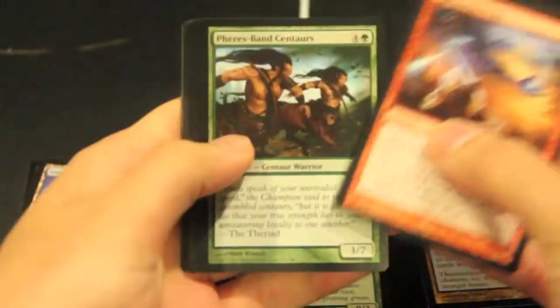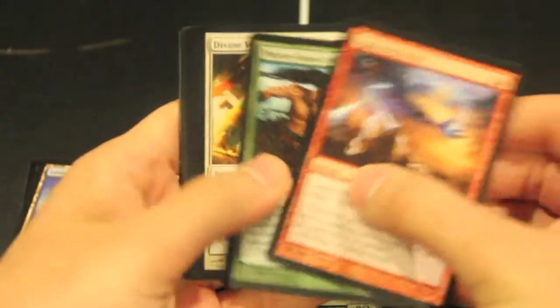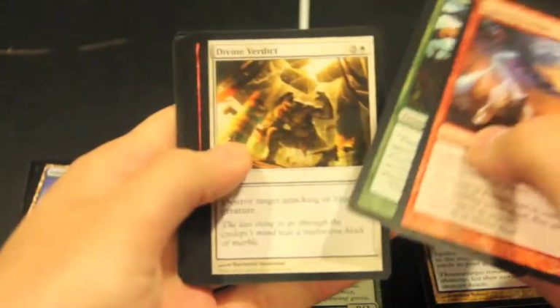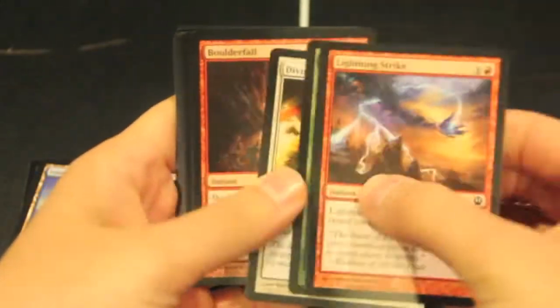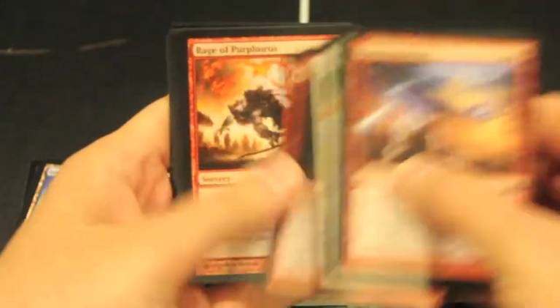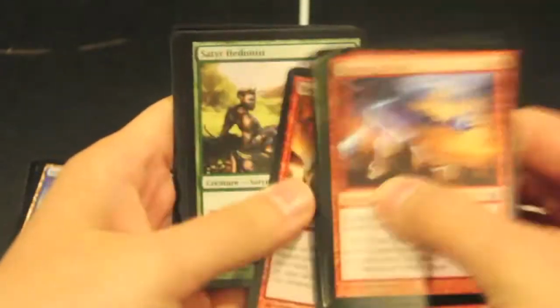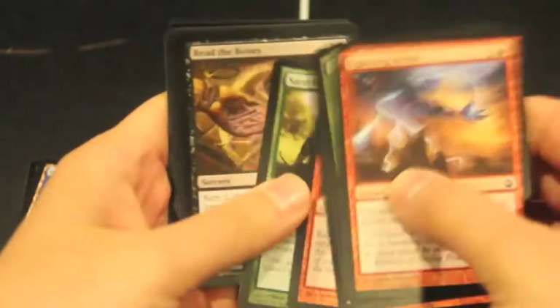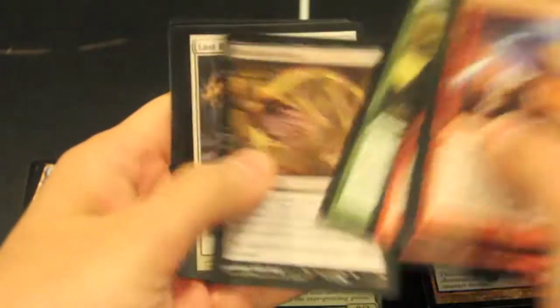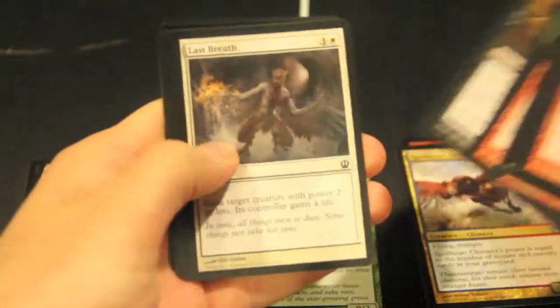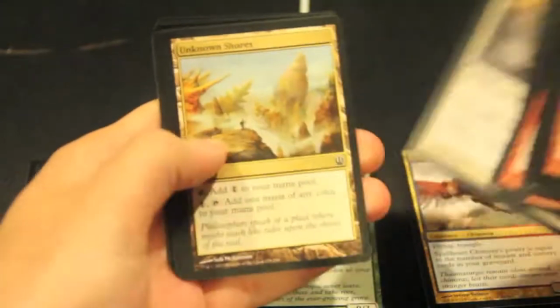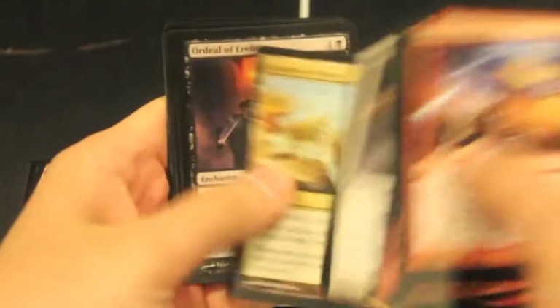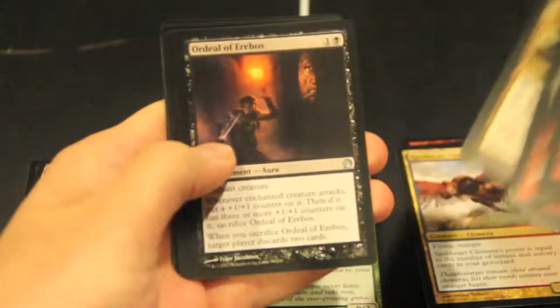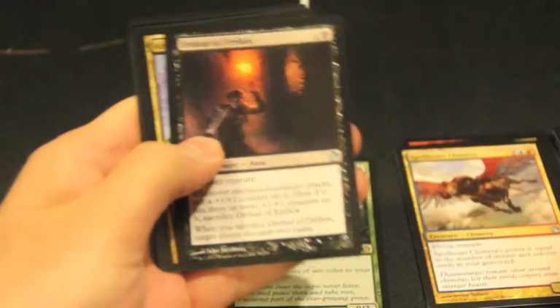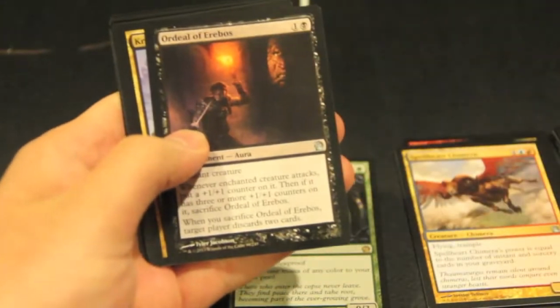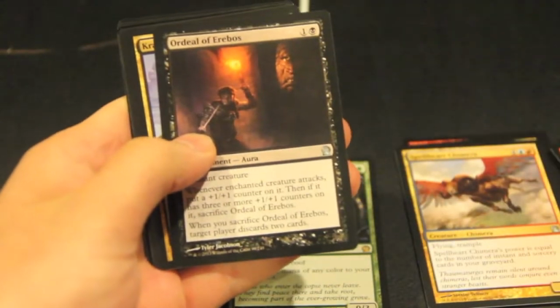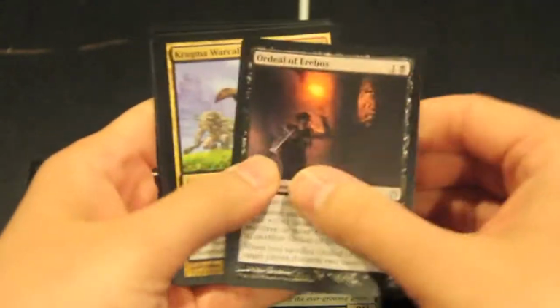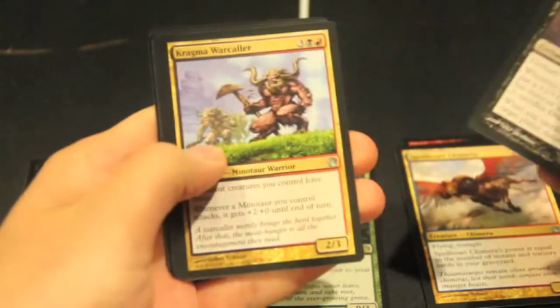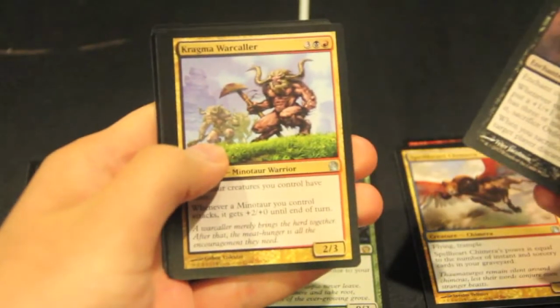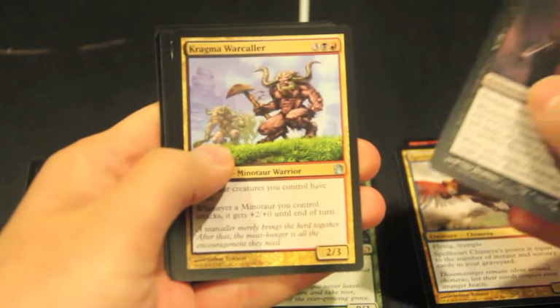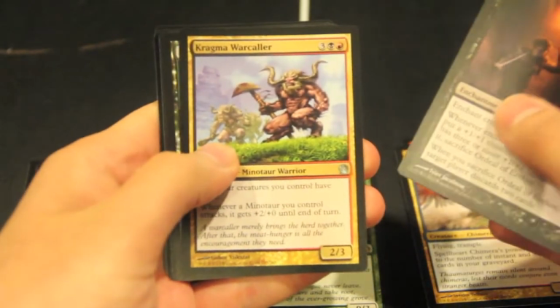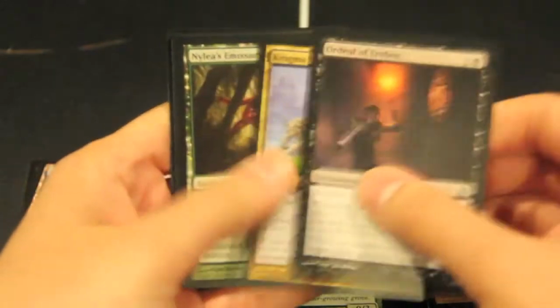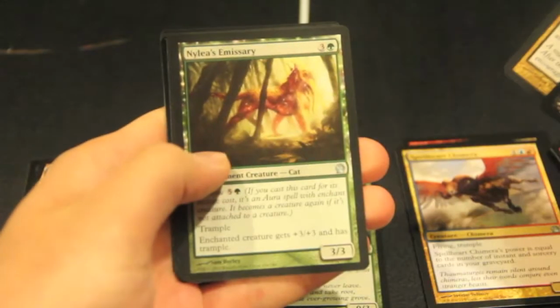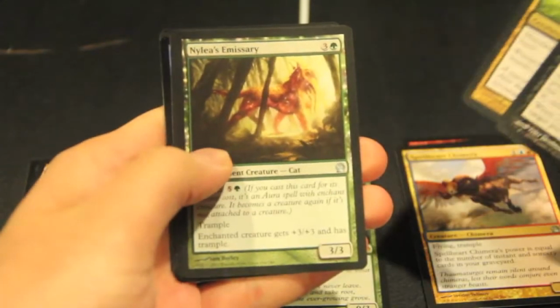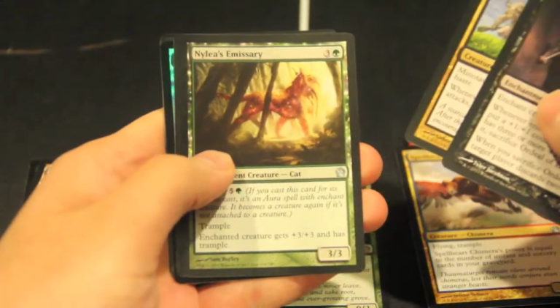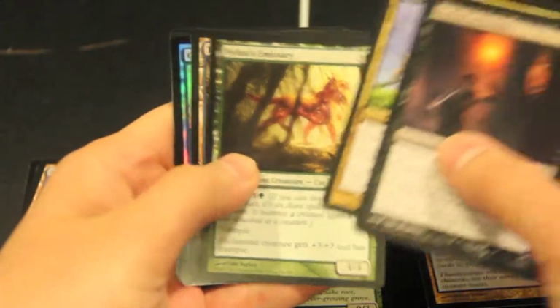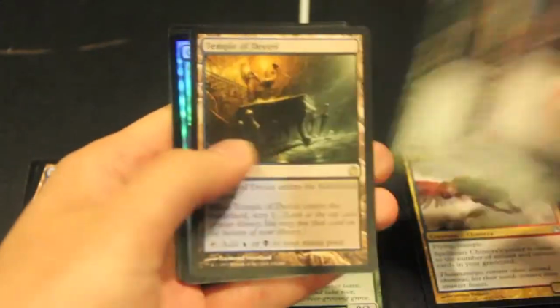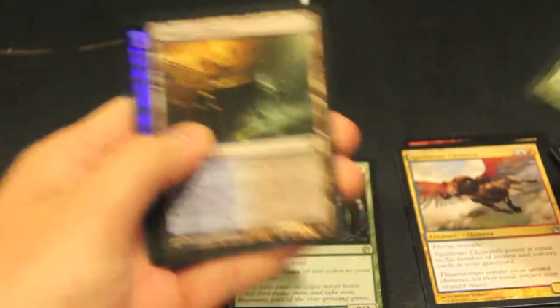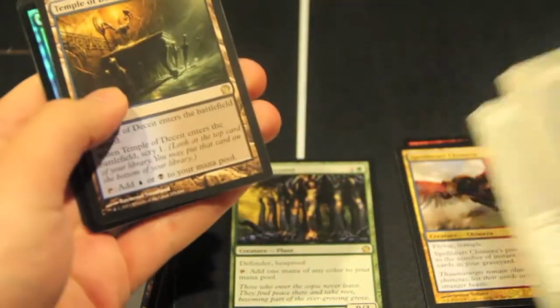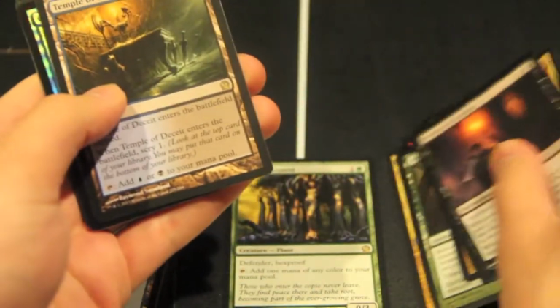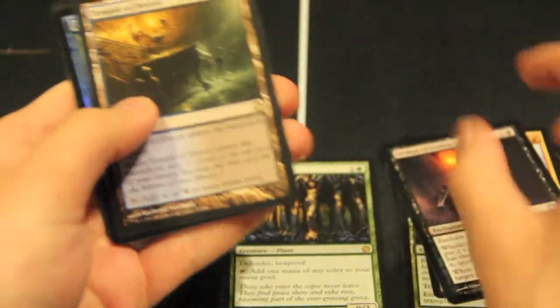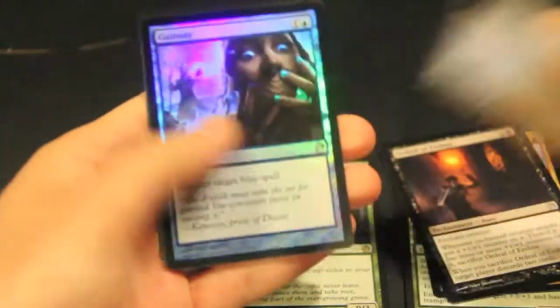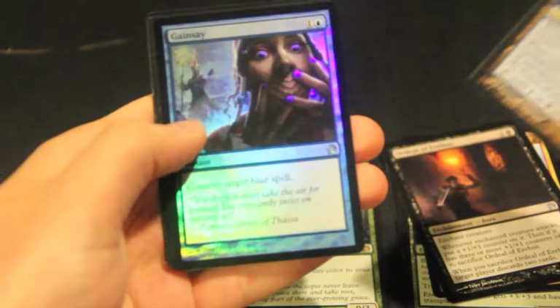Lightning Strike — always nice. Good card, Read the Bones, Ordeal of Erebus, Kogma Warcaller, a Nylea's Emissary, and a Temple of Deceit. Nice, always good.